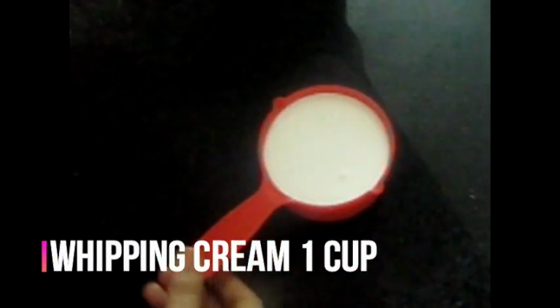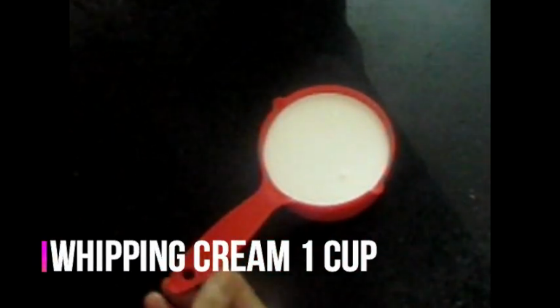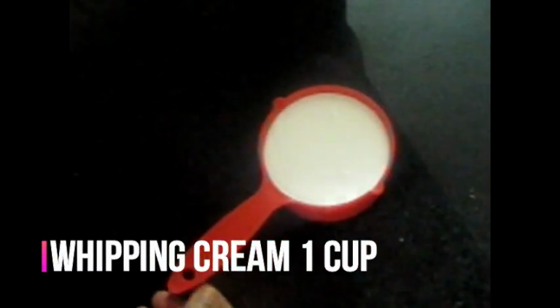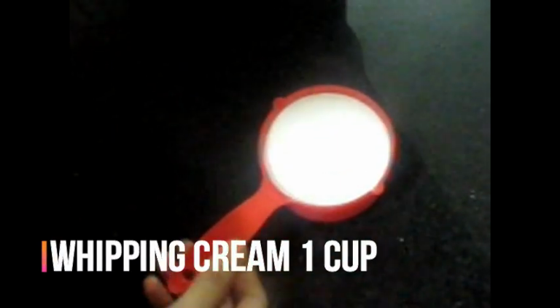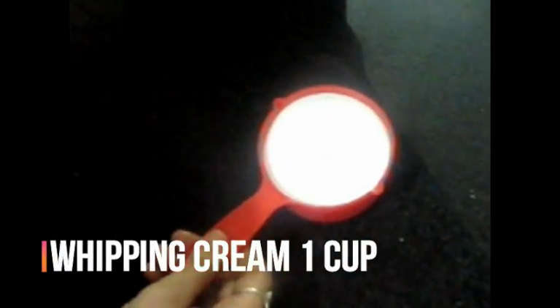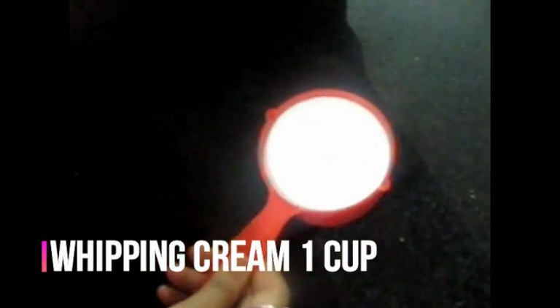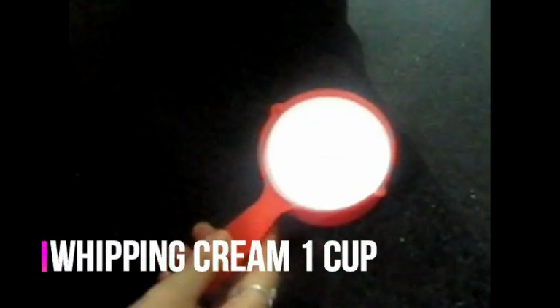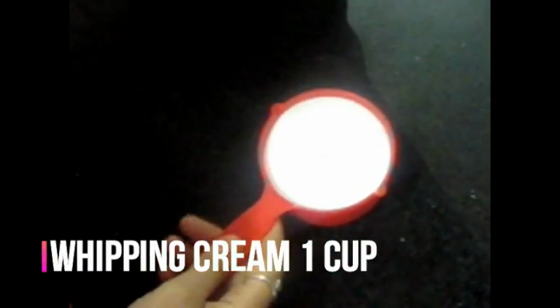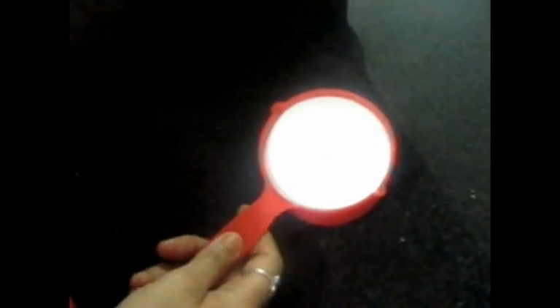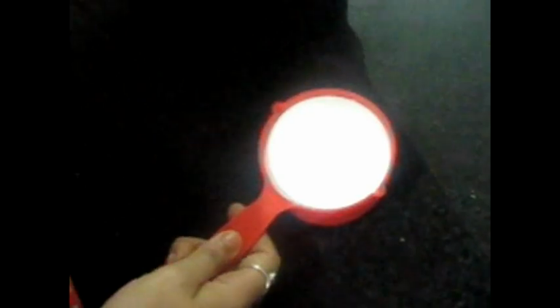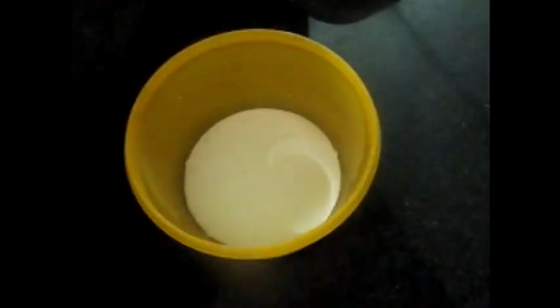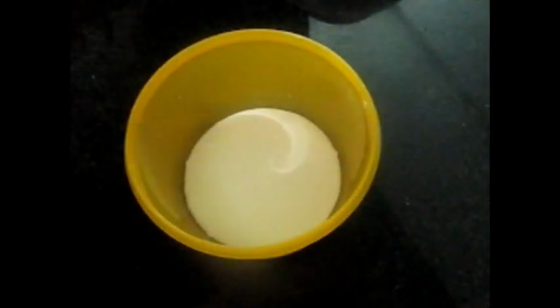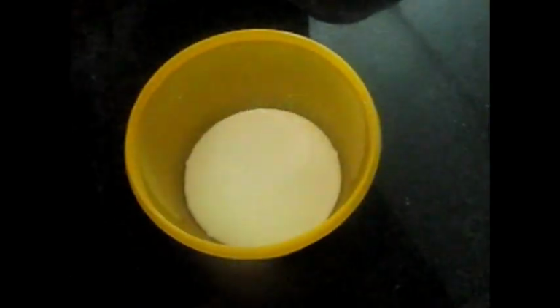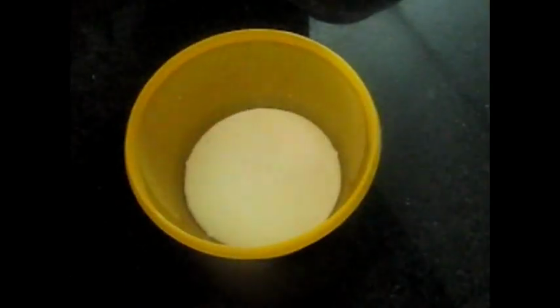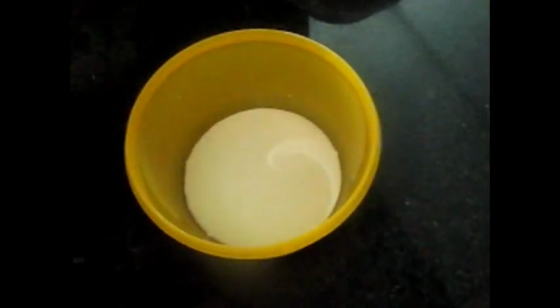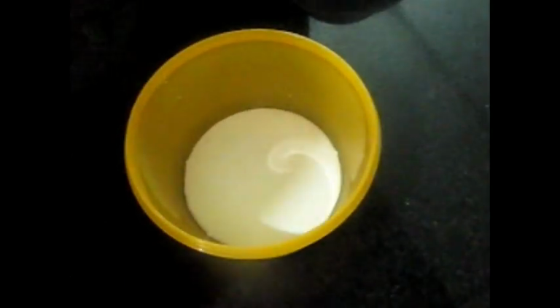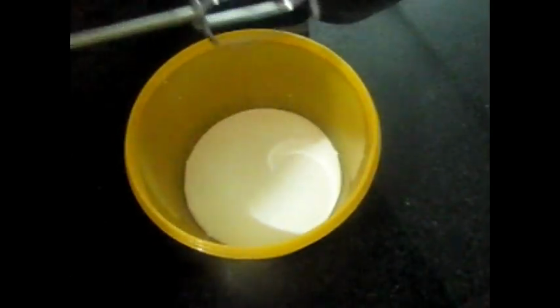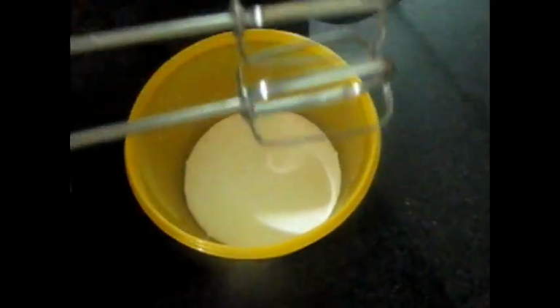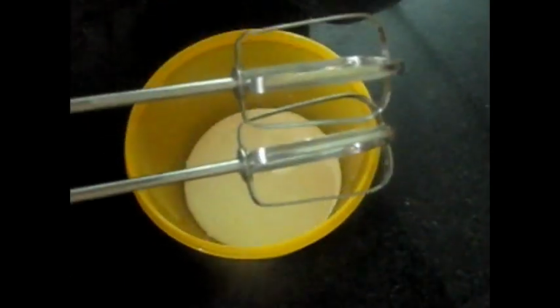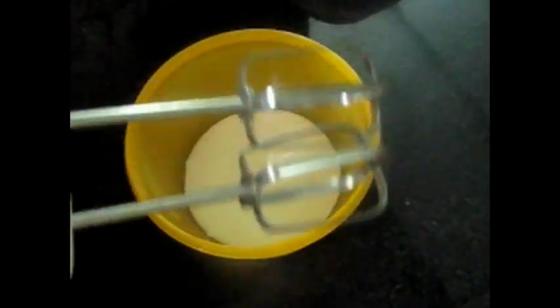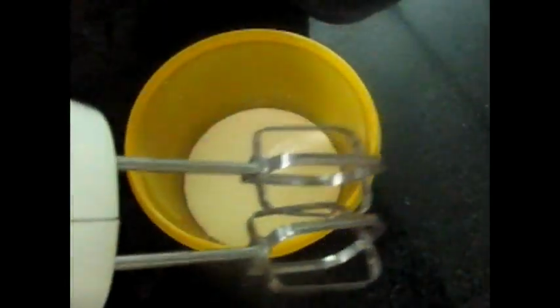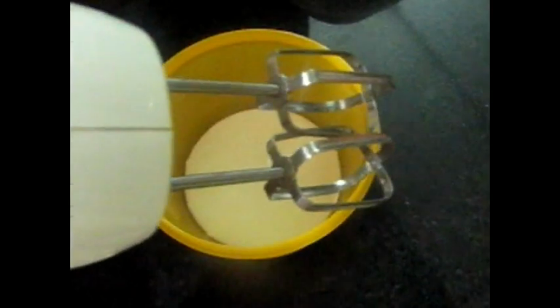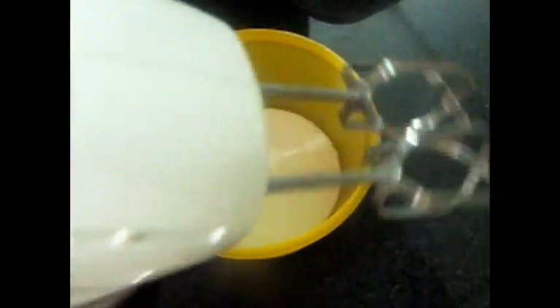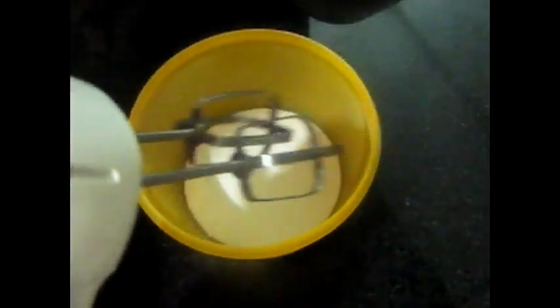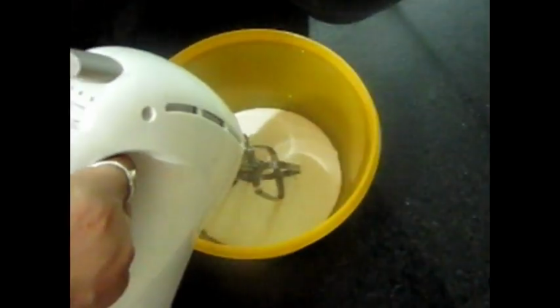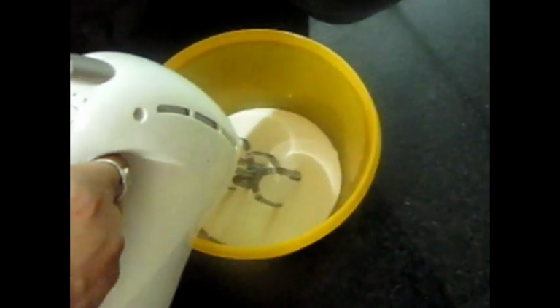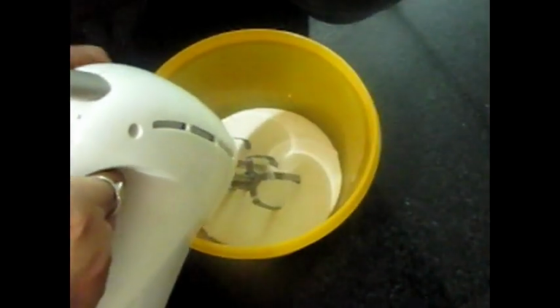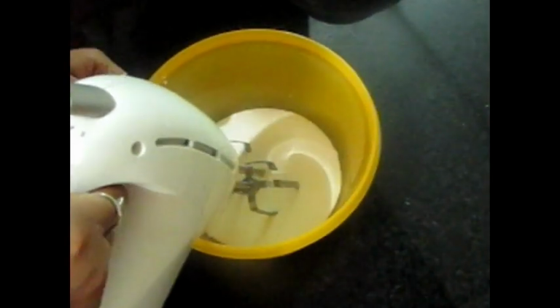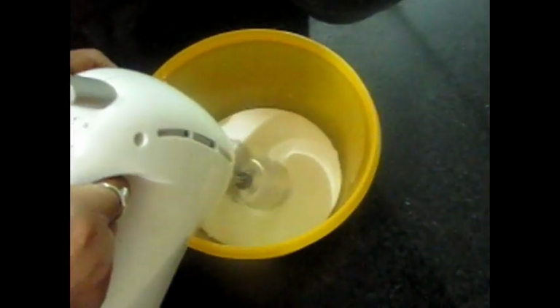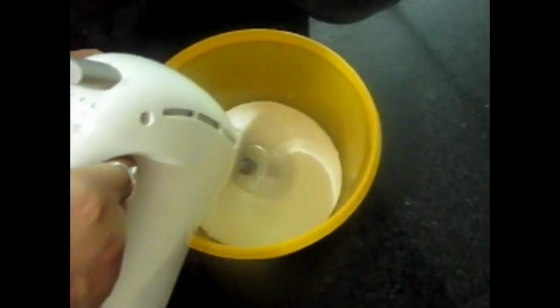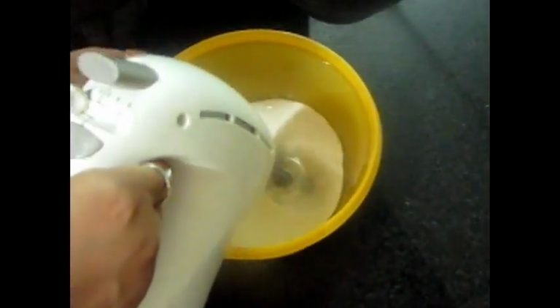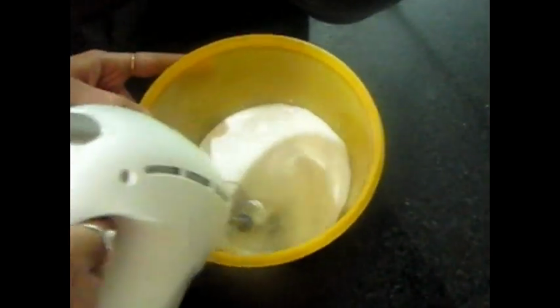I have a cup of whipping cream that will be easy to get in the market. We will put it in a bowl and beat it with a beater. We don't use a hand blender — we need to use a beater.